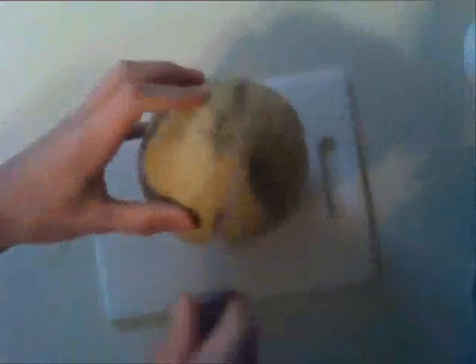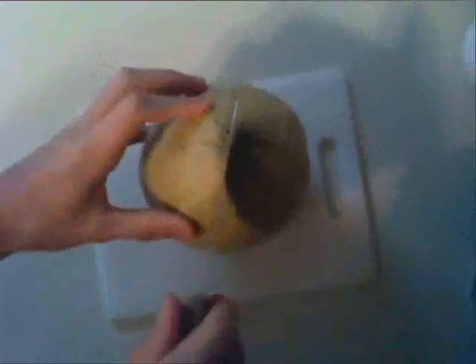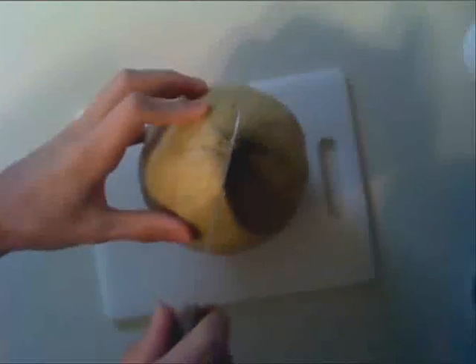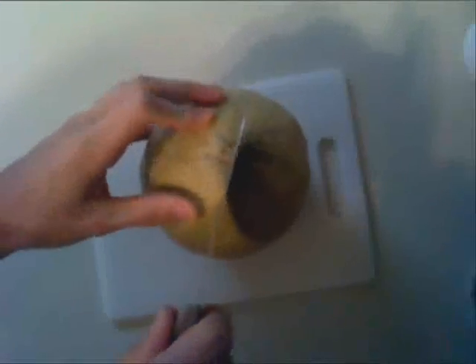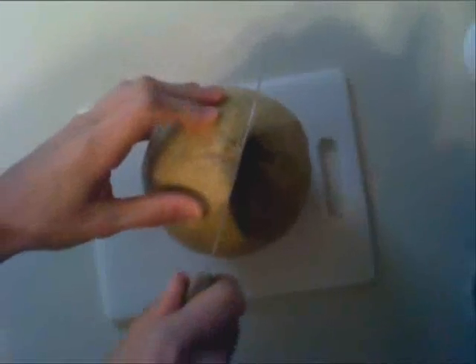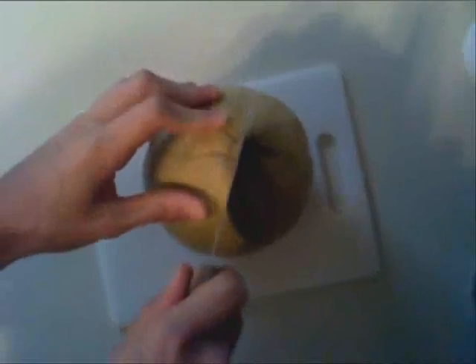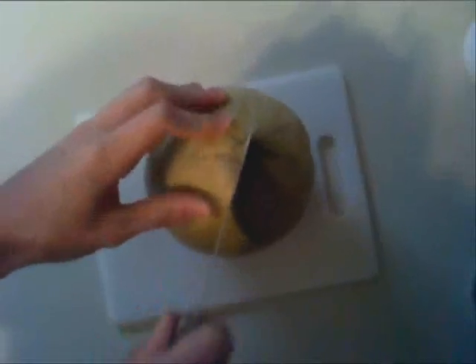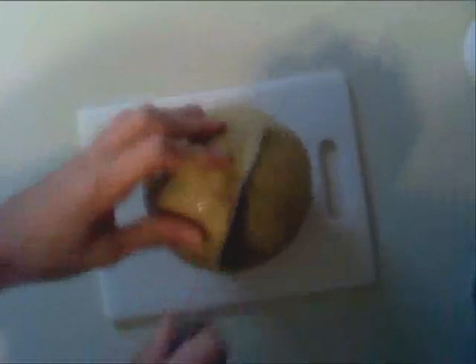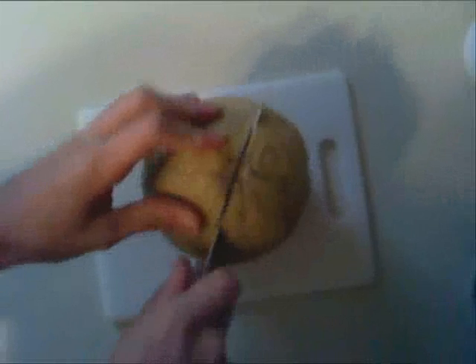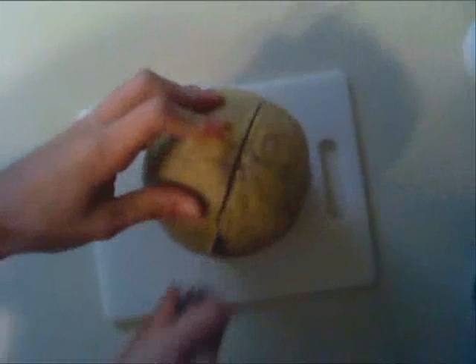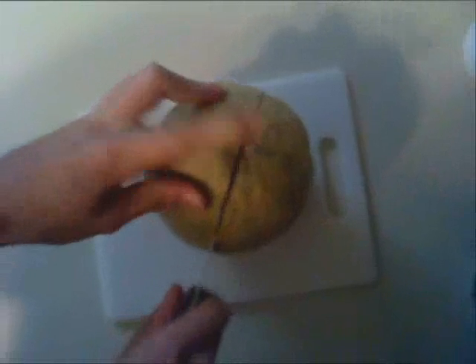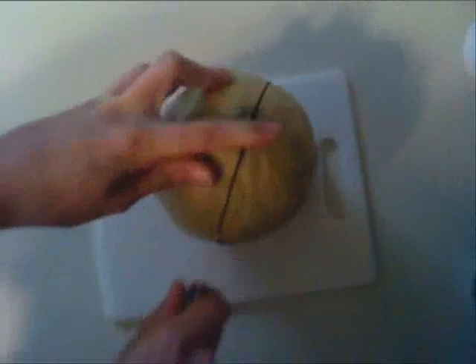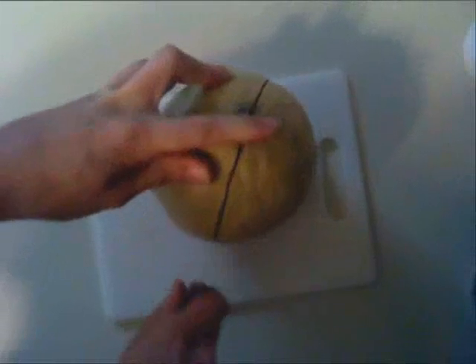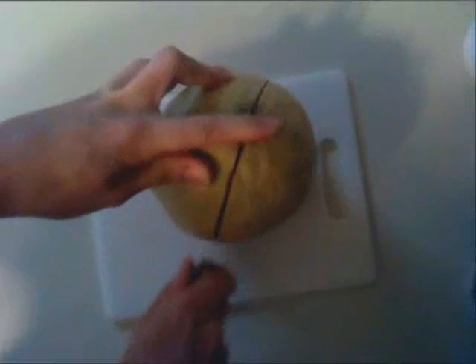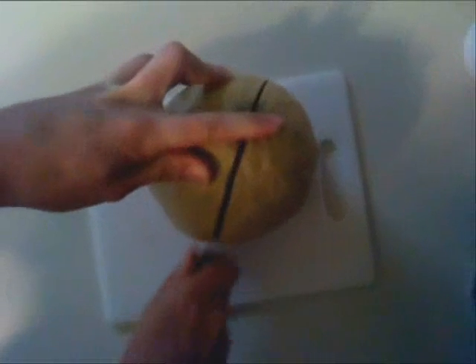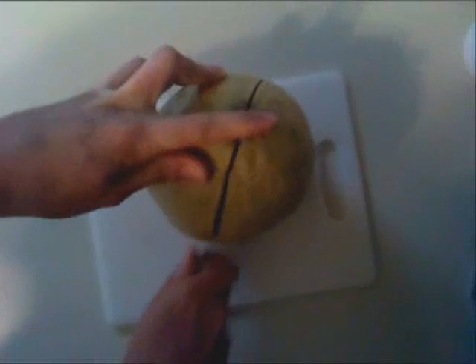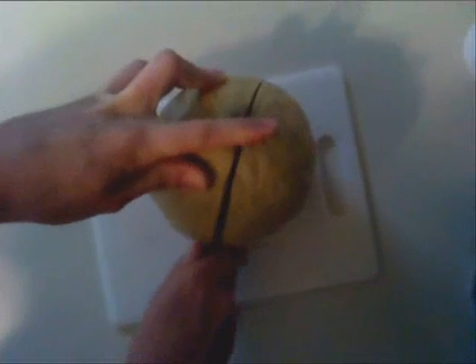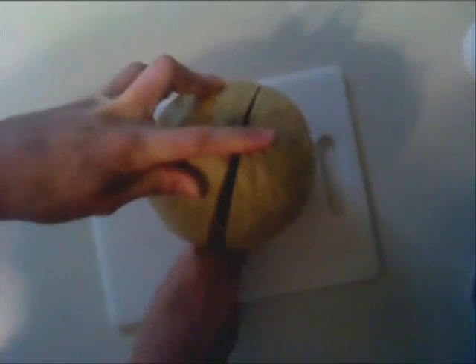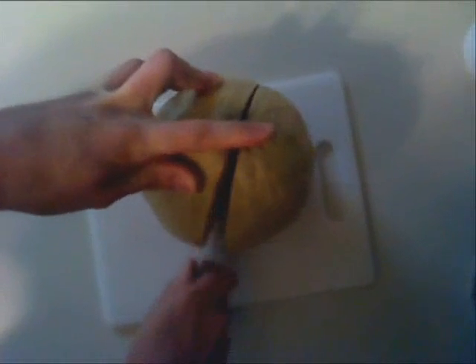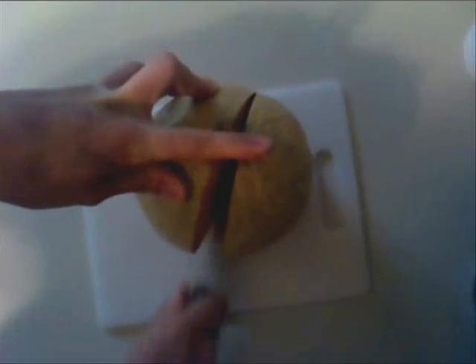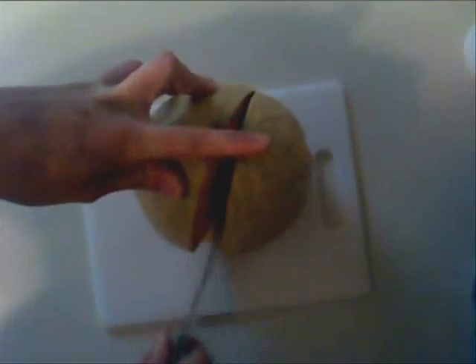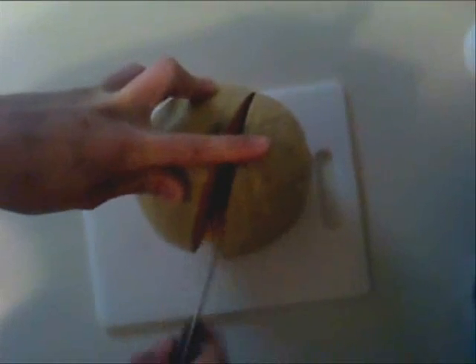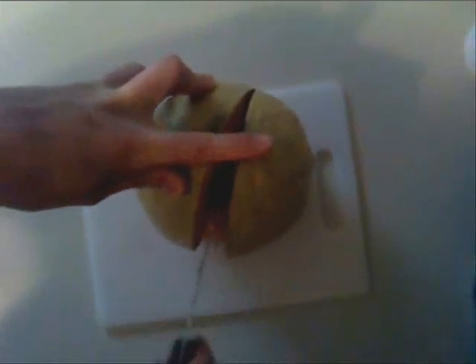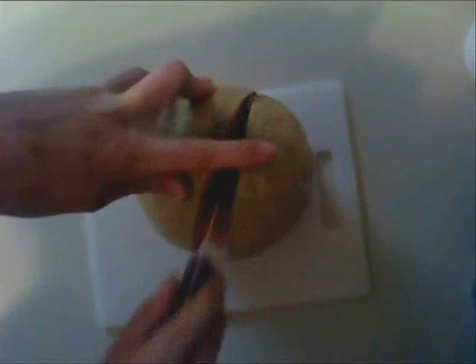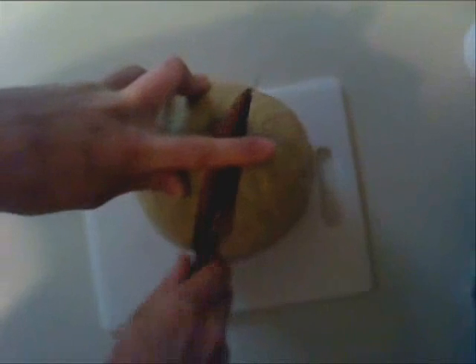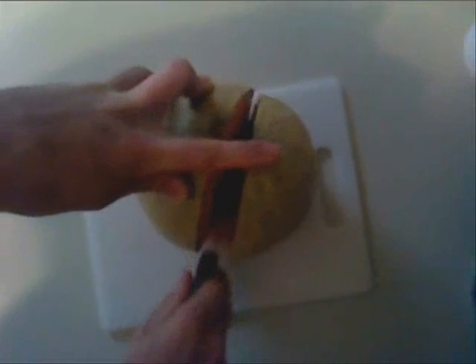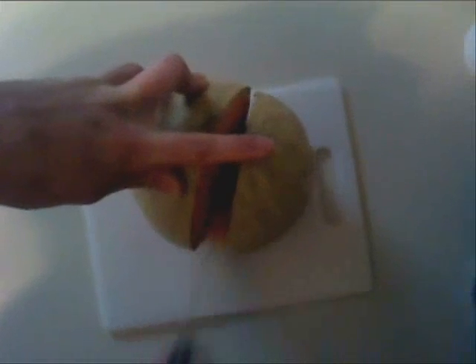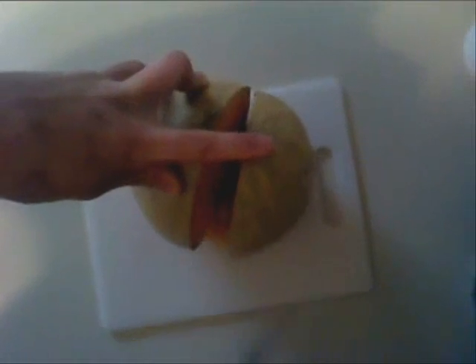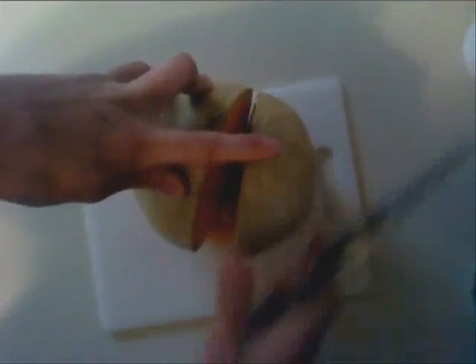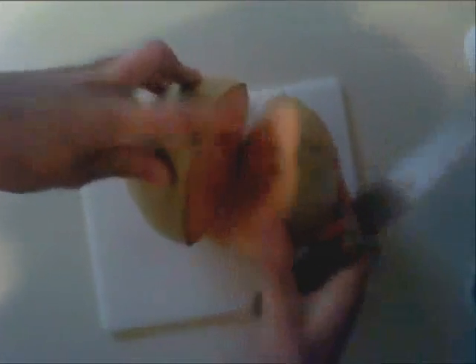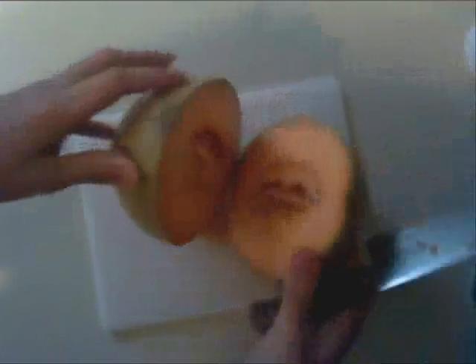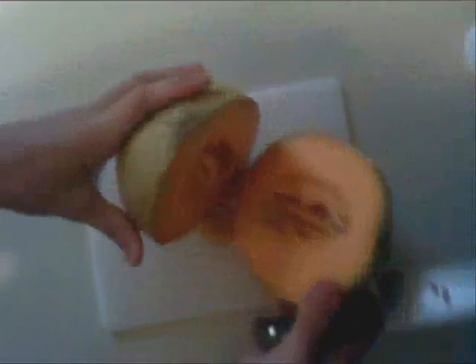With these in hand, the first step is to cut the cantaloupe in half along the center line. Then set one half aside. This will become the head of the cantaloupe duck later.